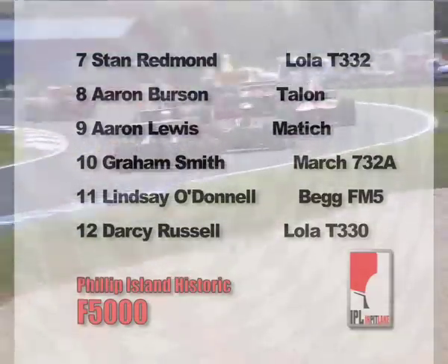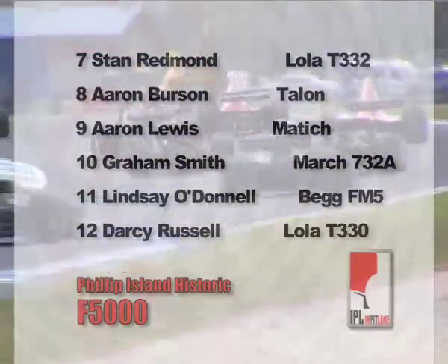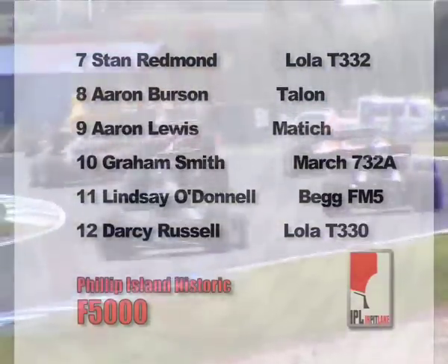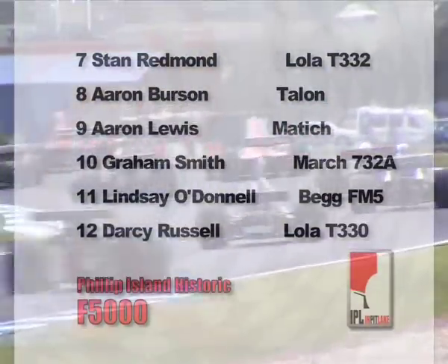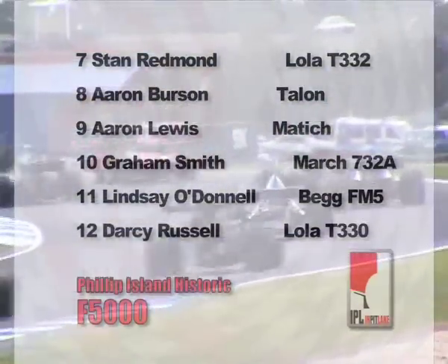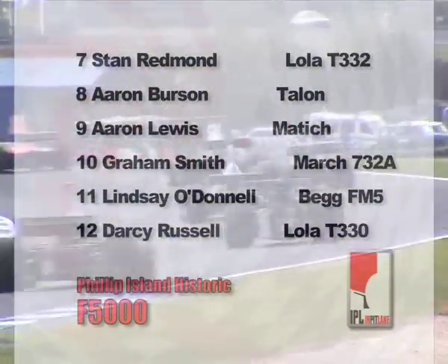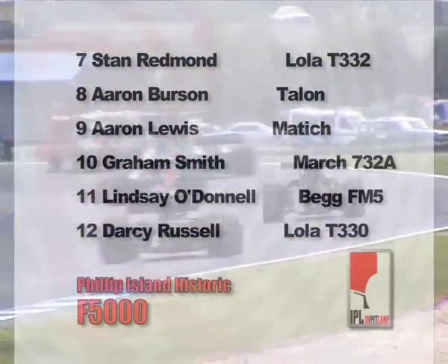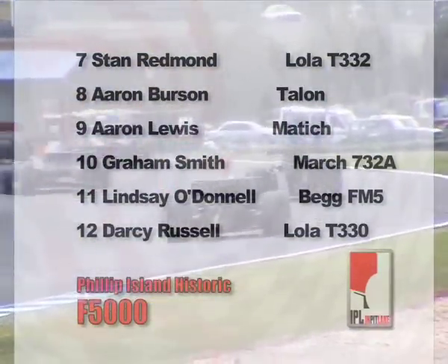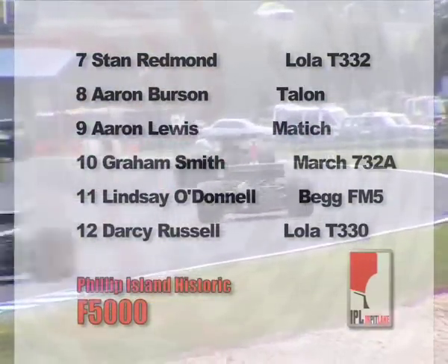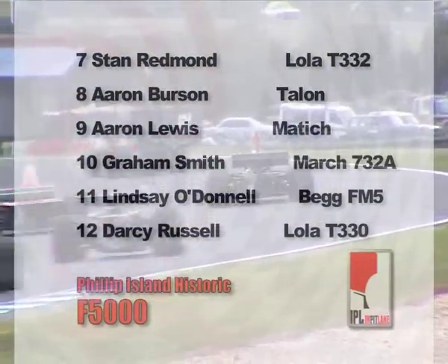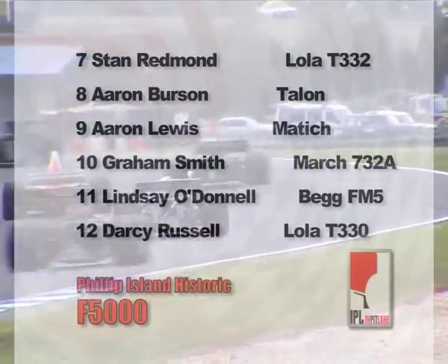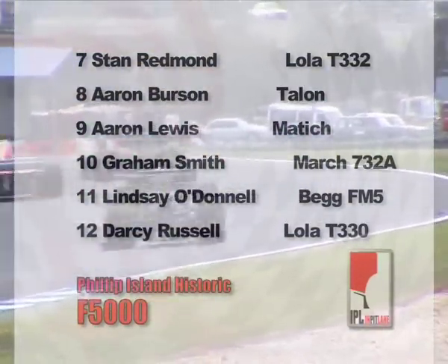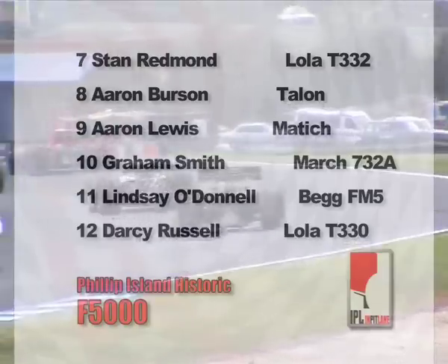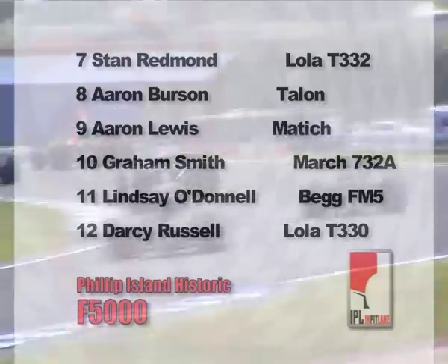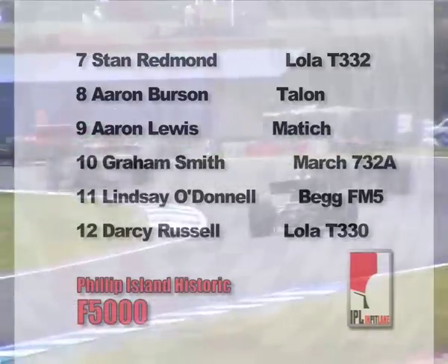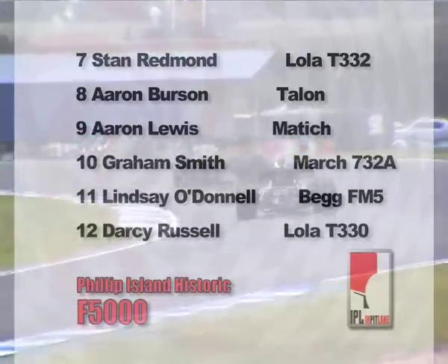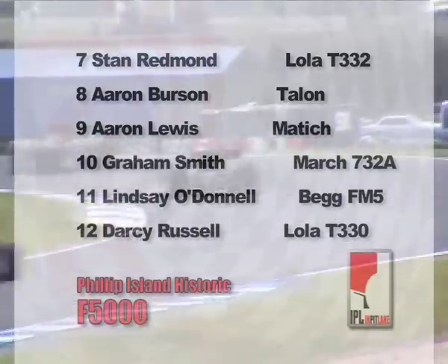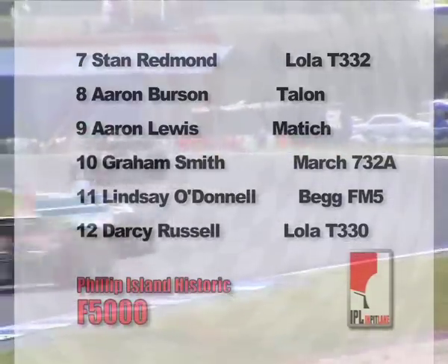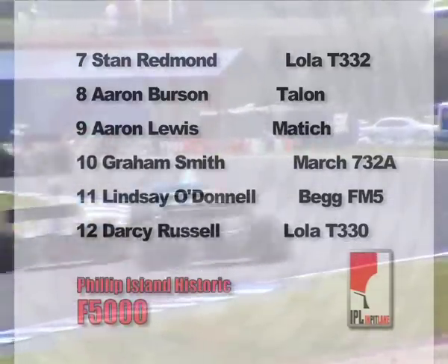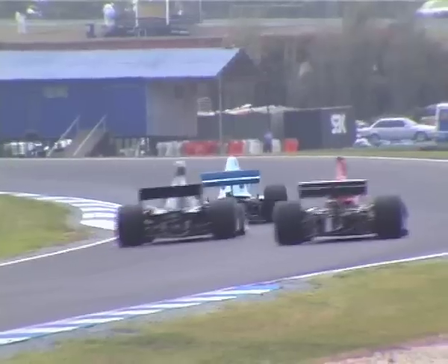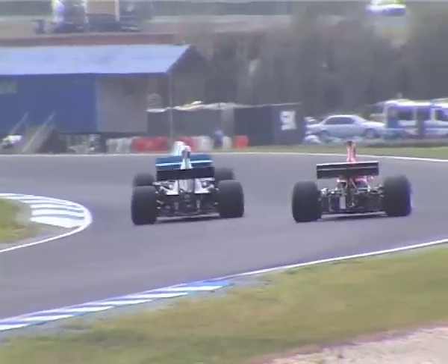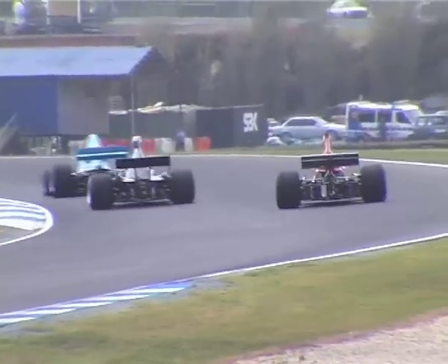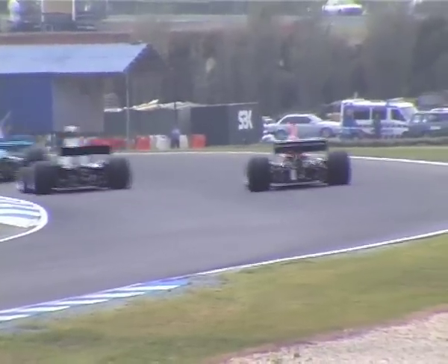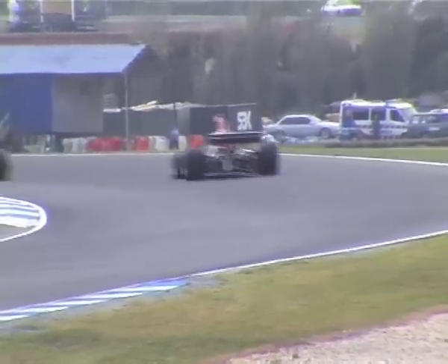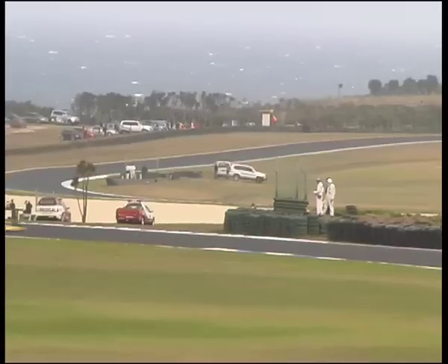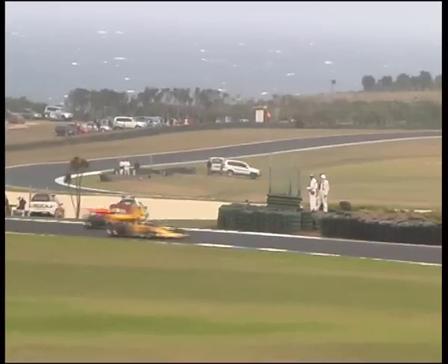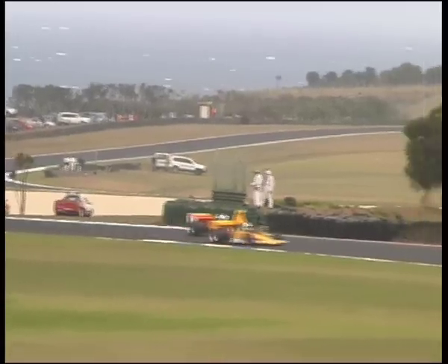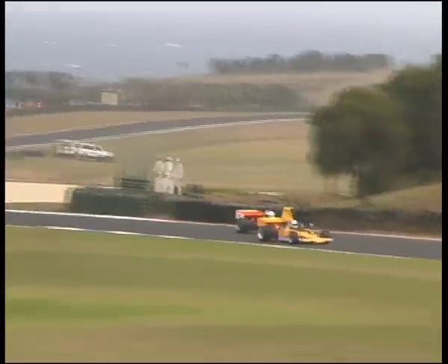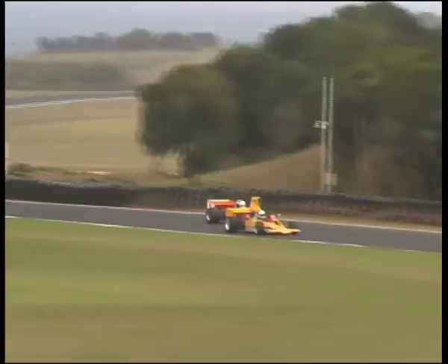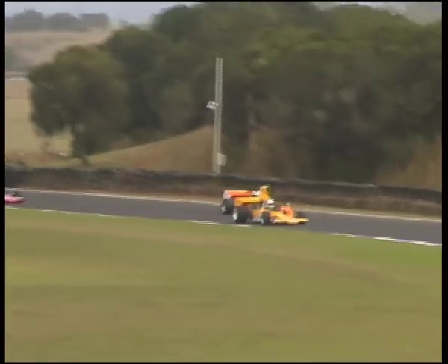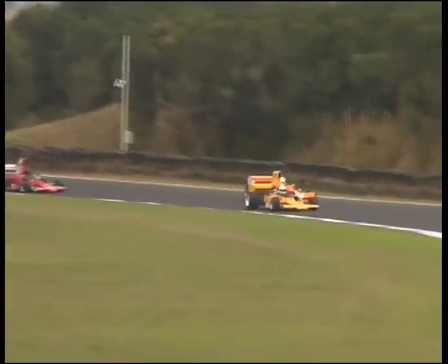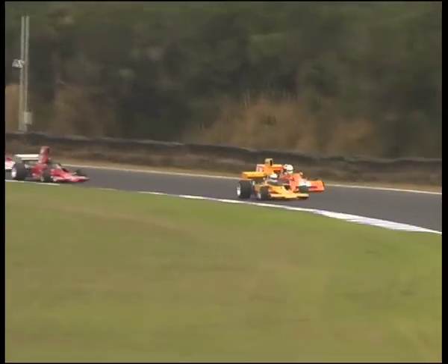Lindsay O'Donnell in a Begg FM5 is next, and we've got Darcy Russell, Kerry Anderson, Bob Harbour, Russell Greer, Bill Hemming in the Elfin, Paul Christian Alola, the McRae of Peter Burson. Then comes Judy Lyons in the Eagle — a car we haven't seen here in Australia before.